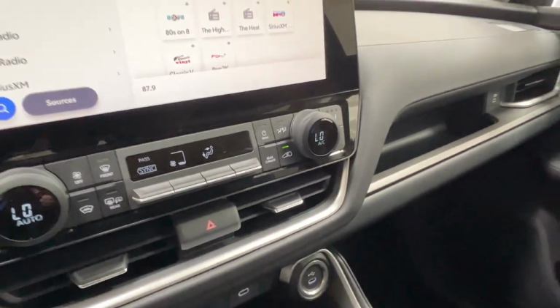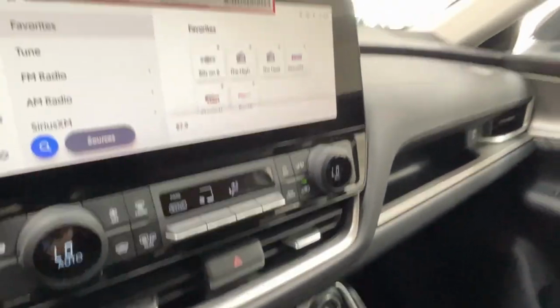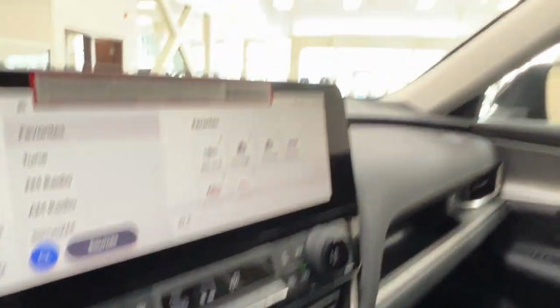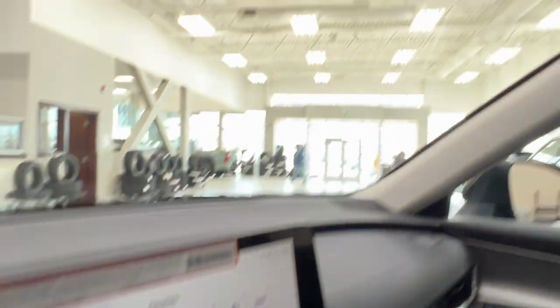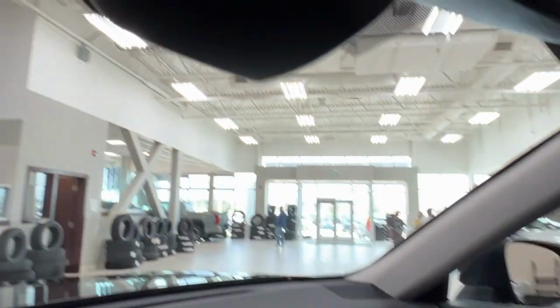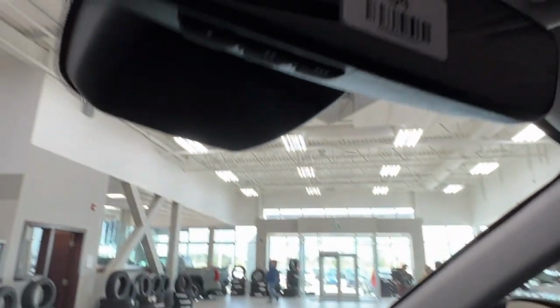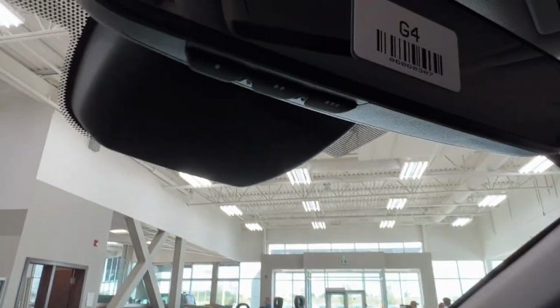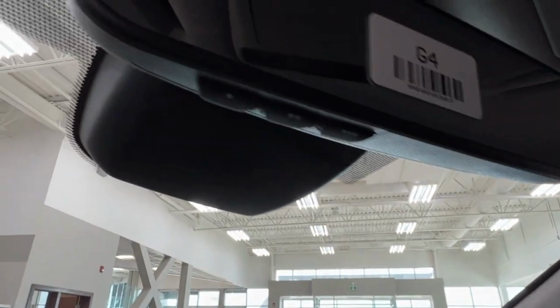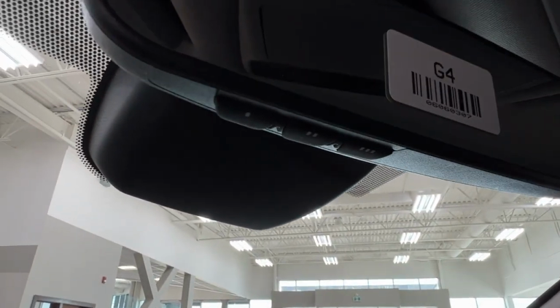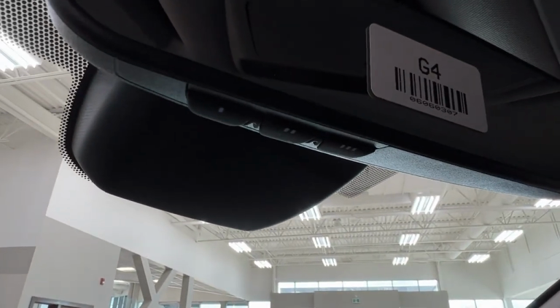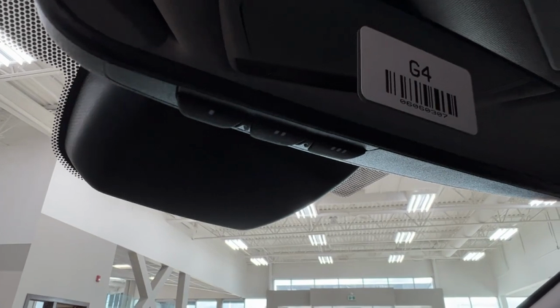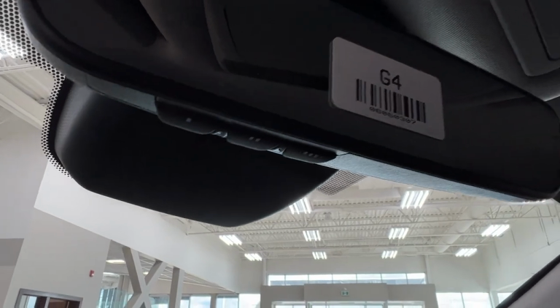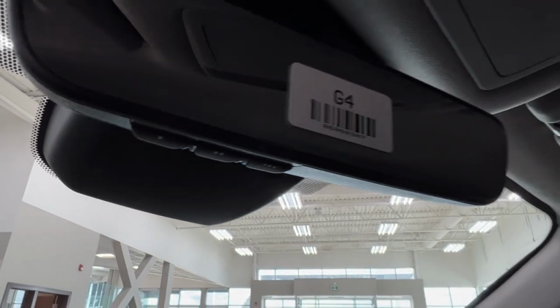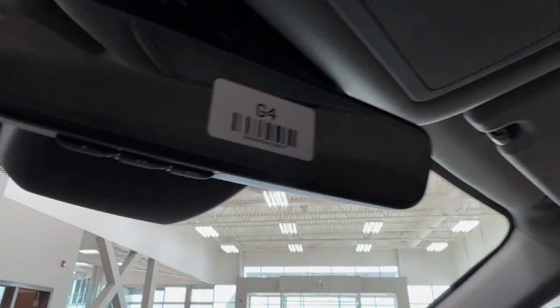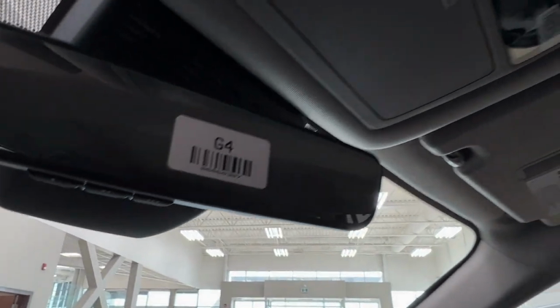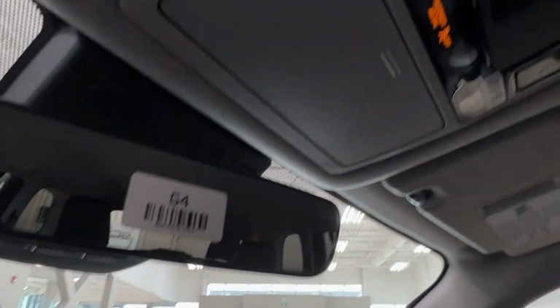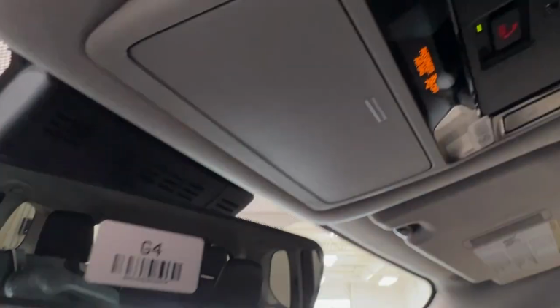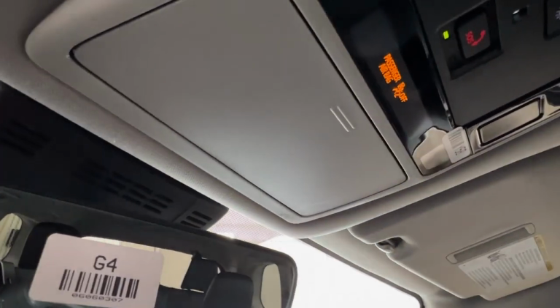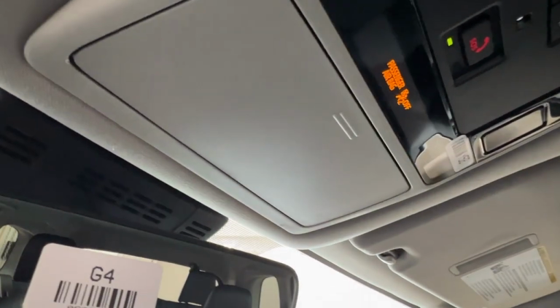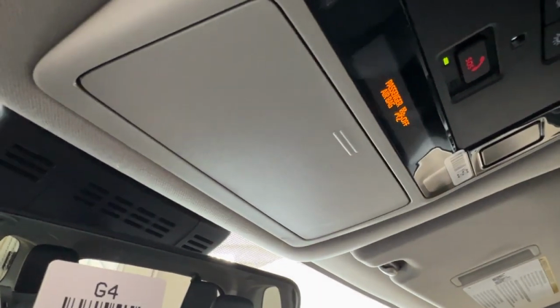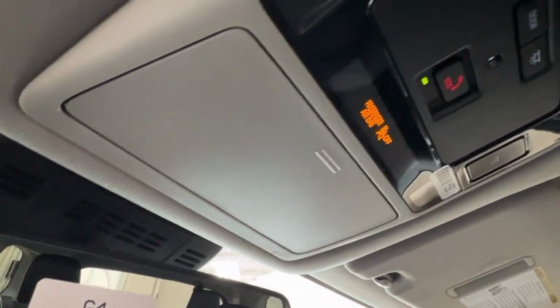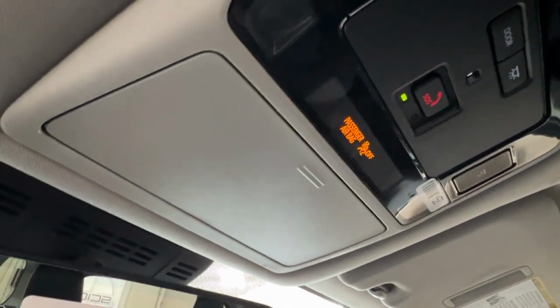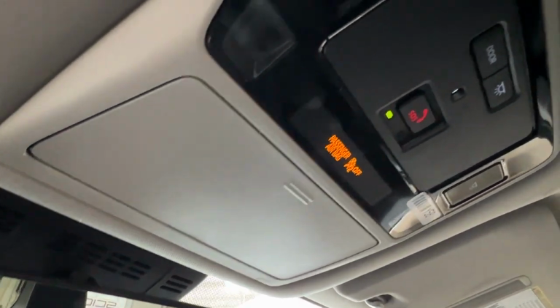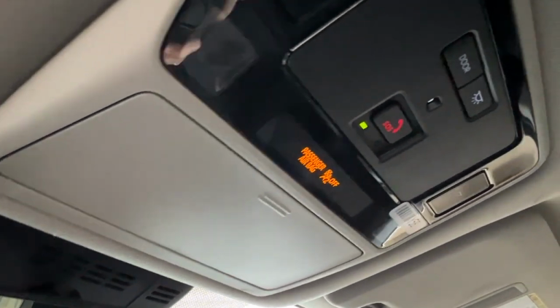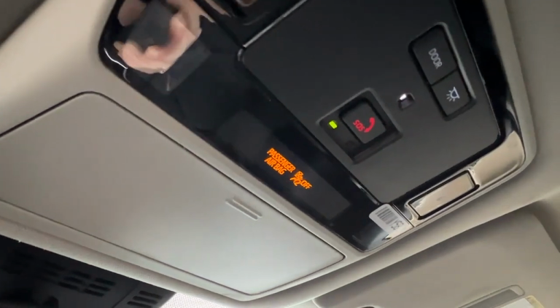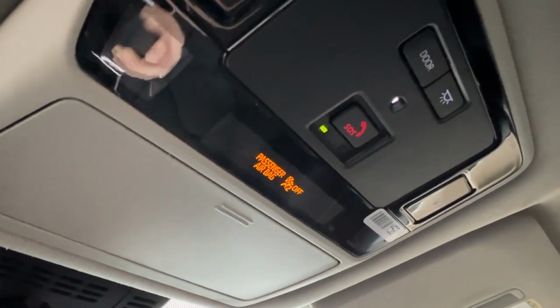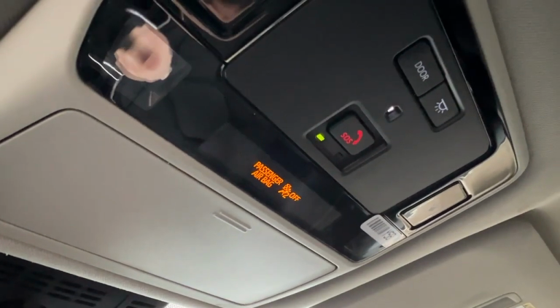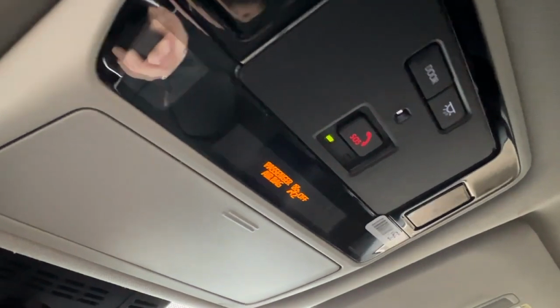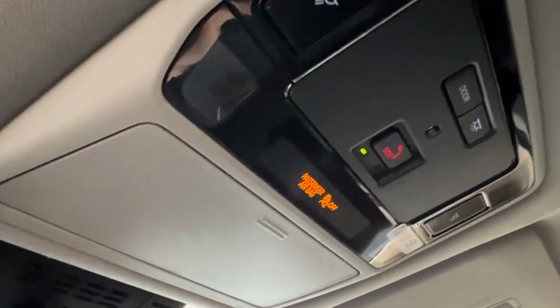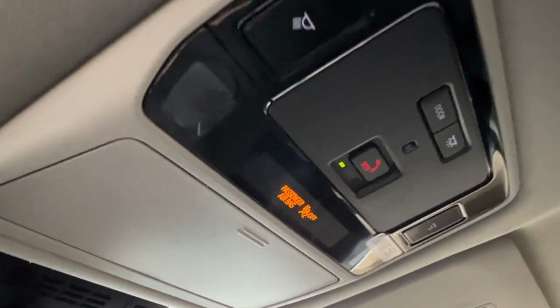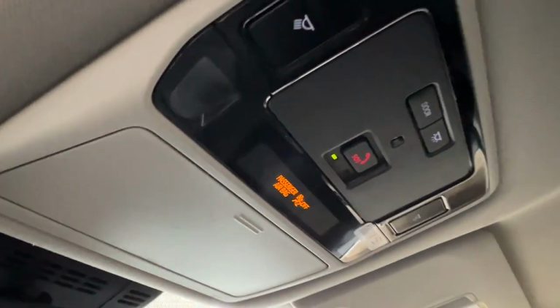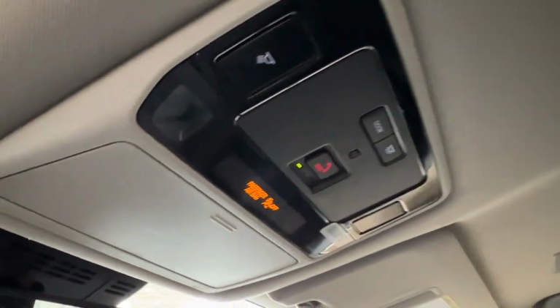Looking upward at your rear view mirror, you'll find buttons with one, two, or three dots — those are your garage door openers. Over top of that you have your sunglasses compartment, controls for overhead lighting, and your SOS button.